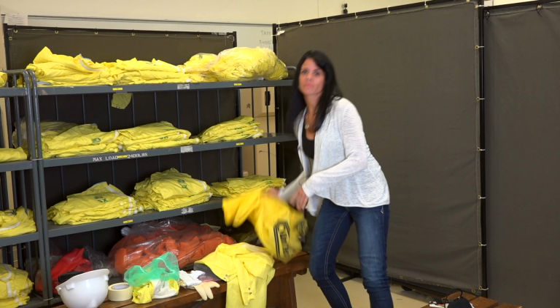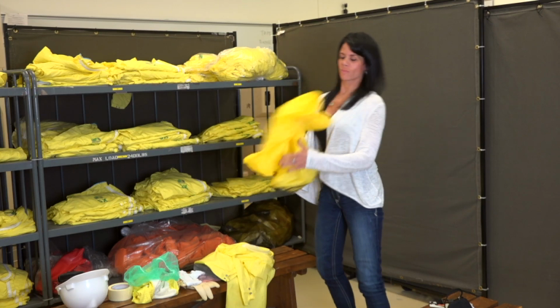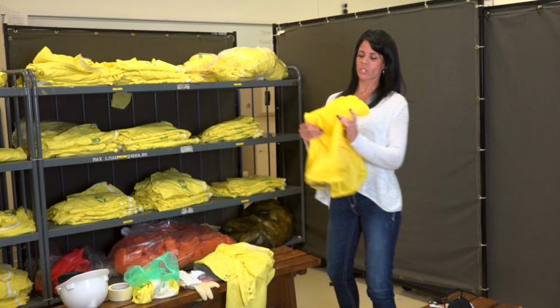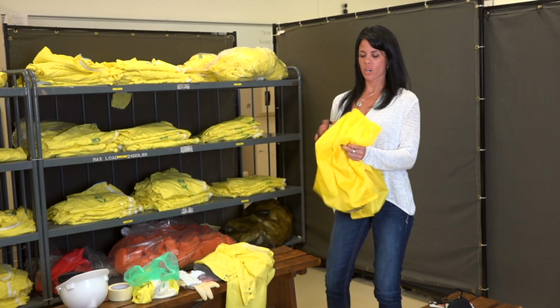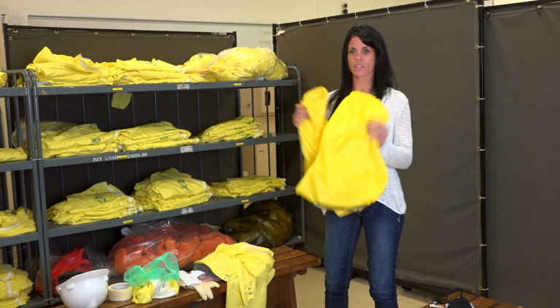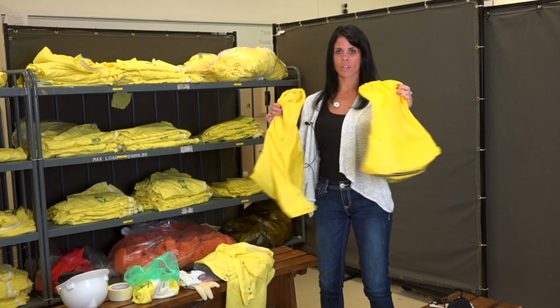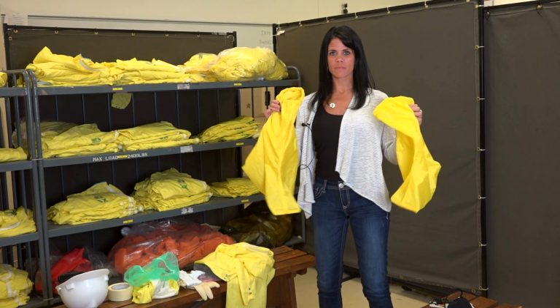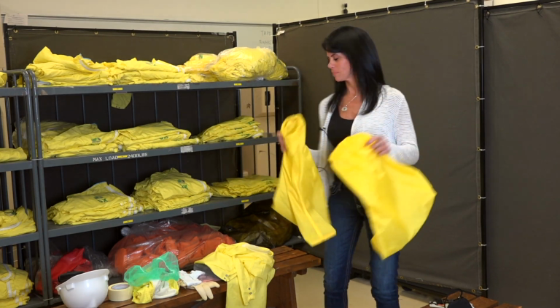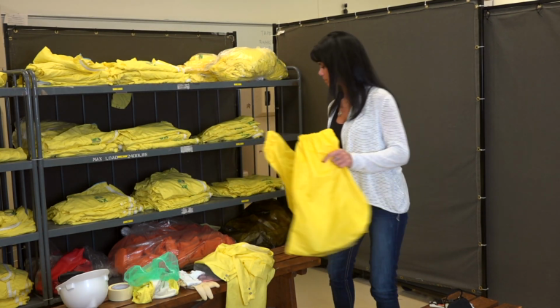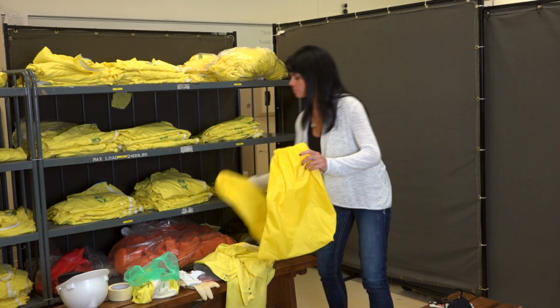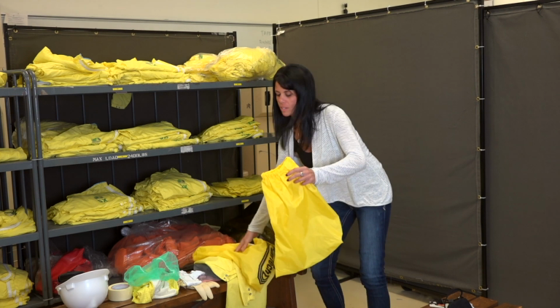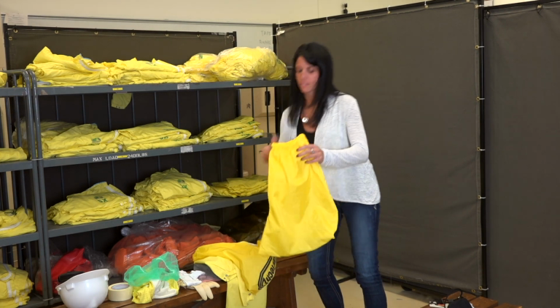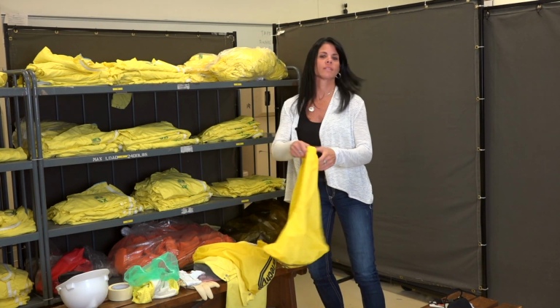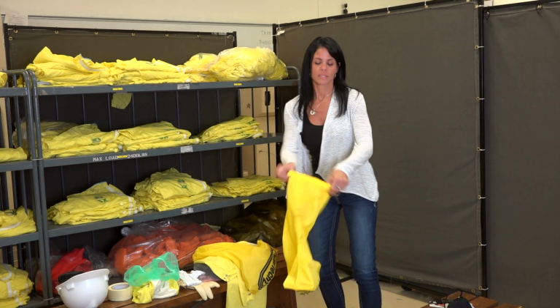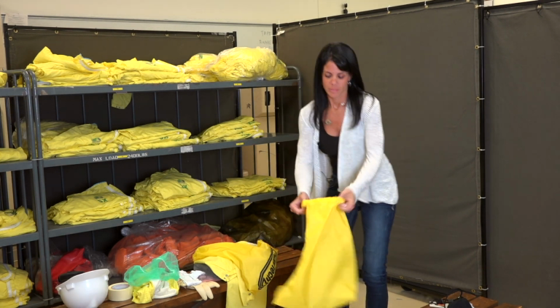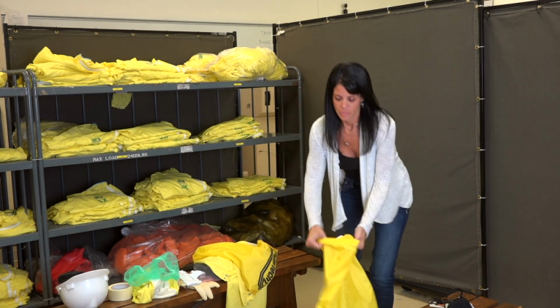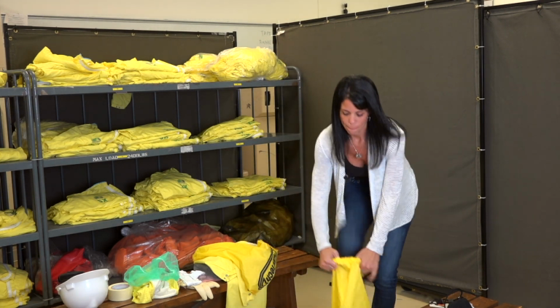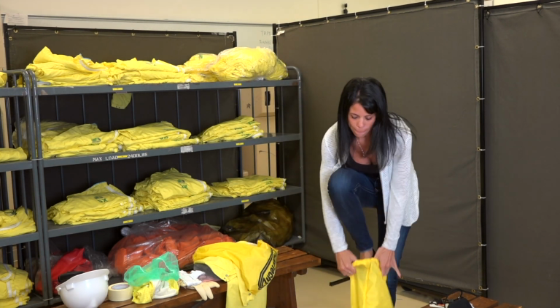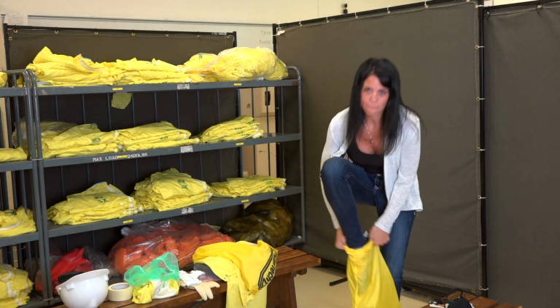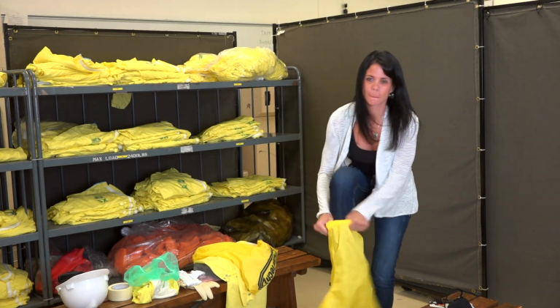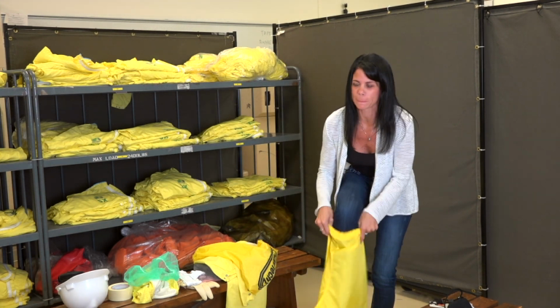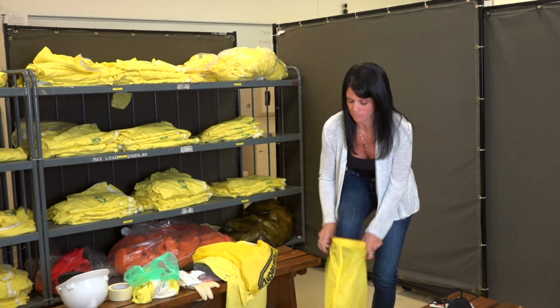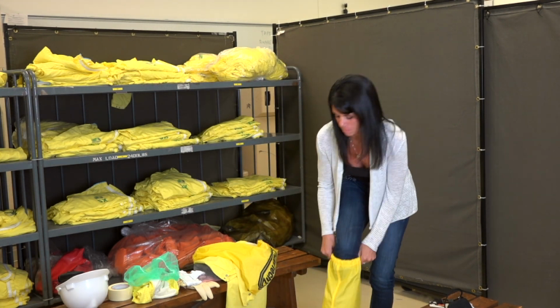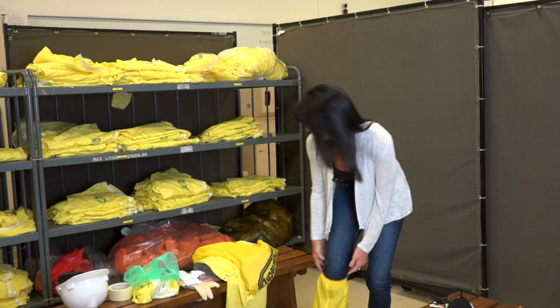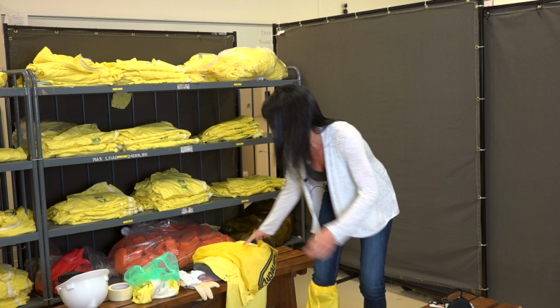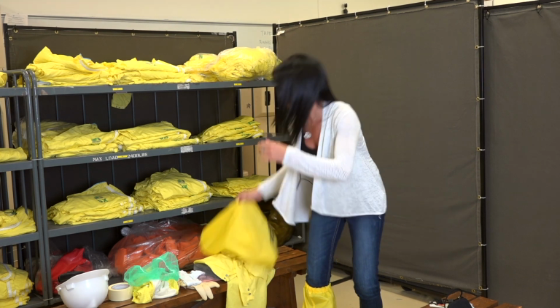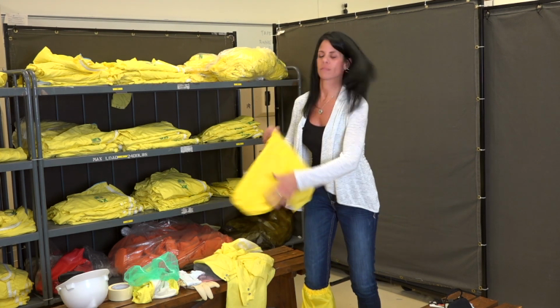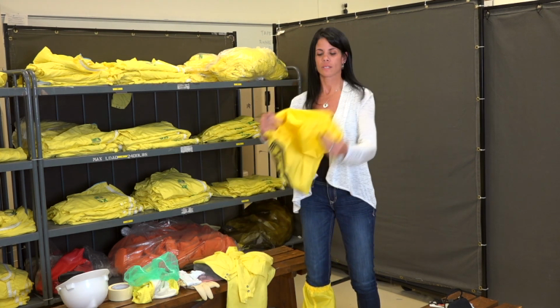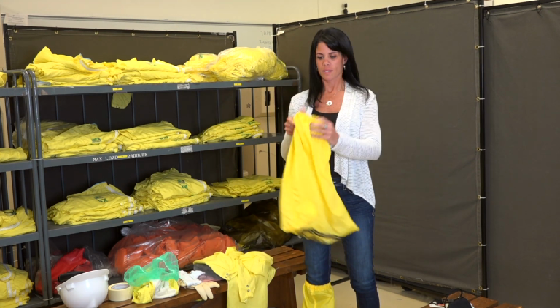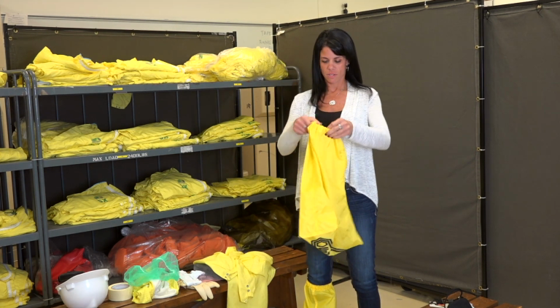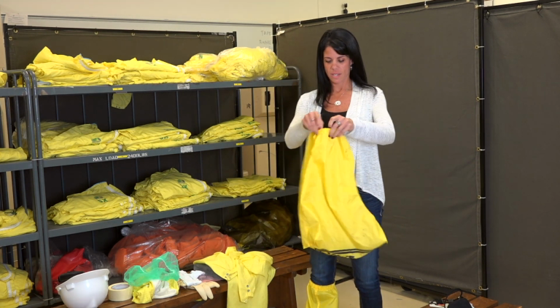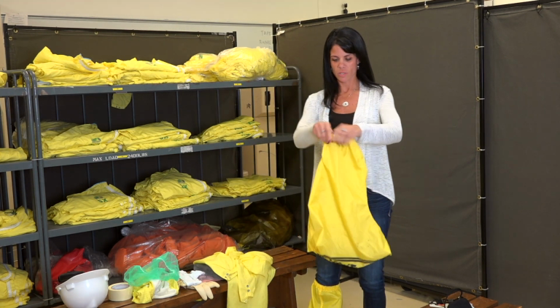First, we're going to start with our shoe covers. On the second one.